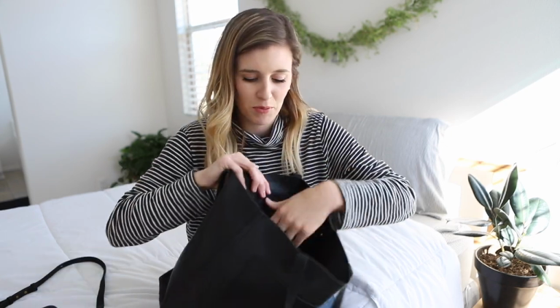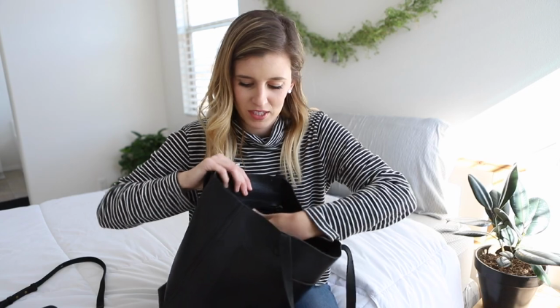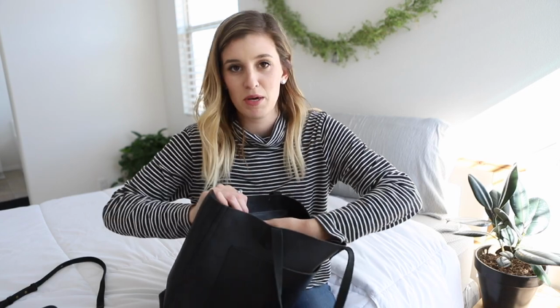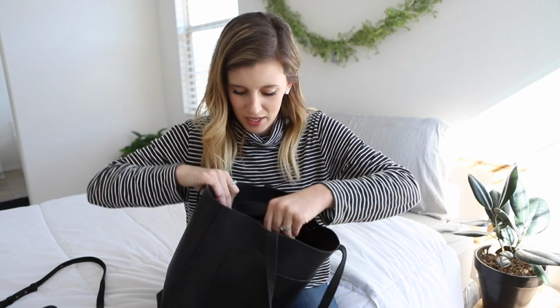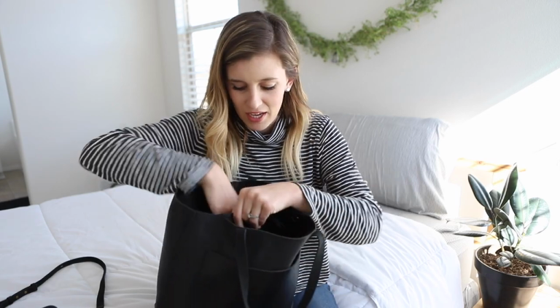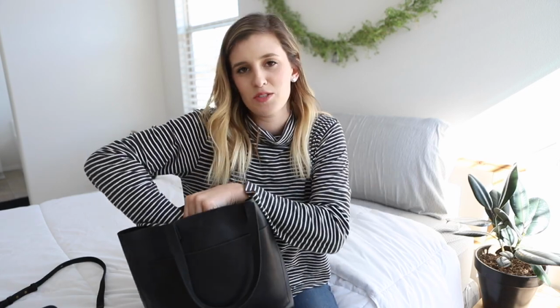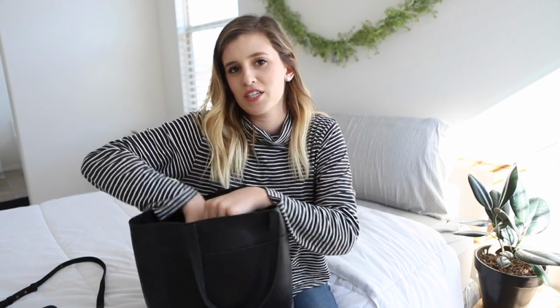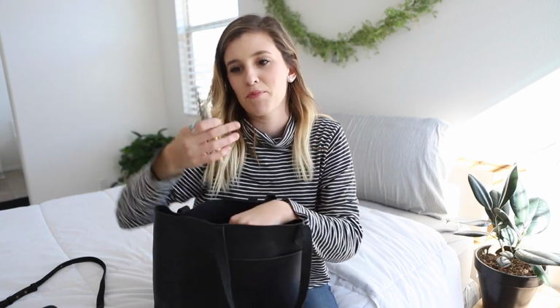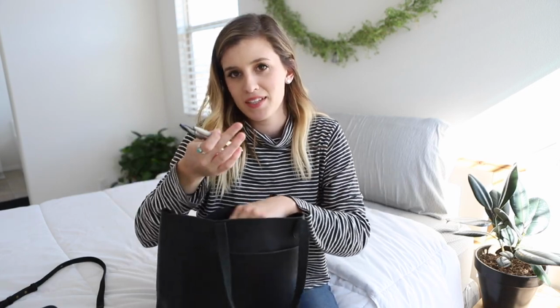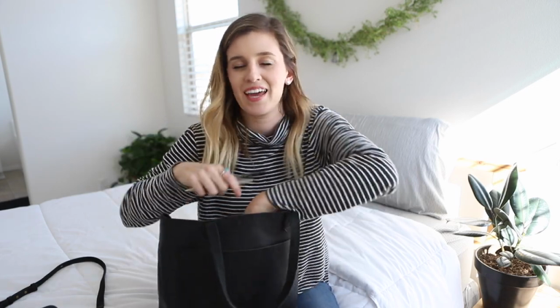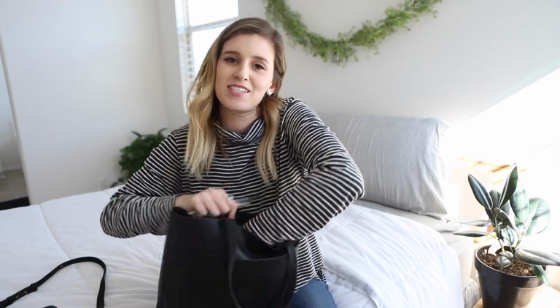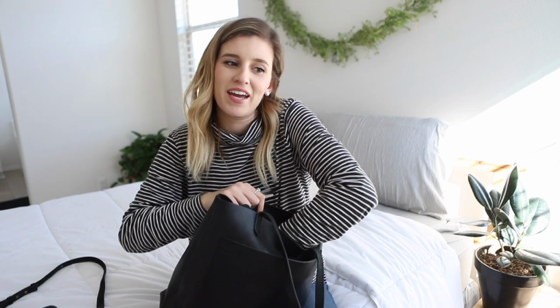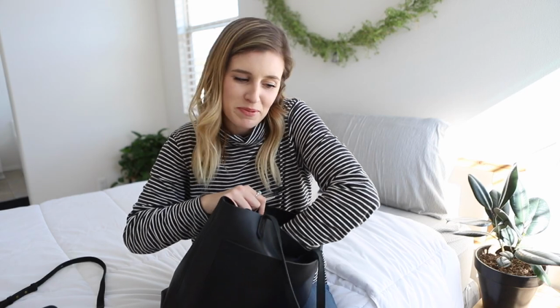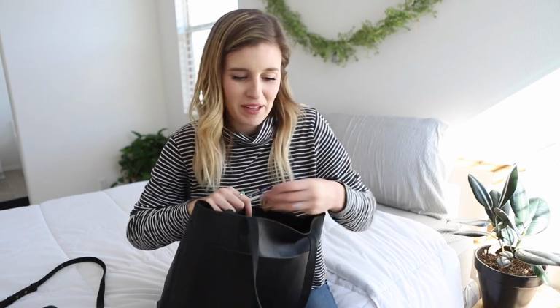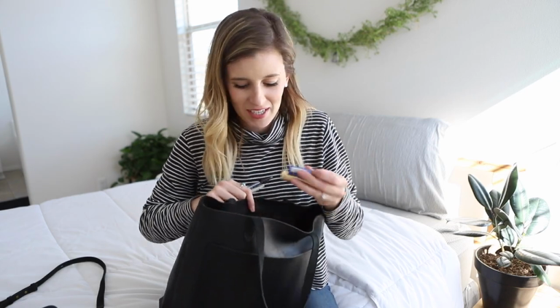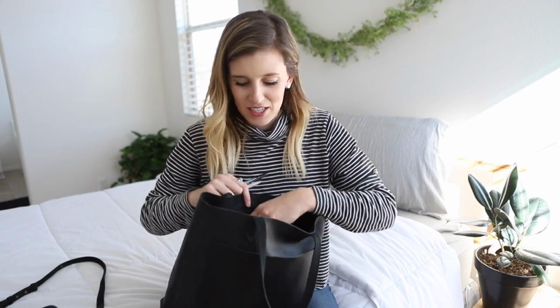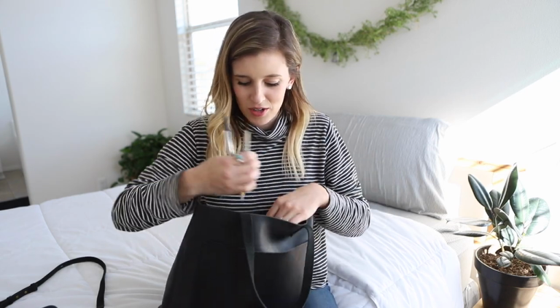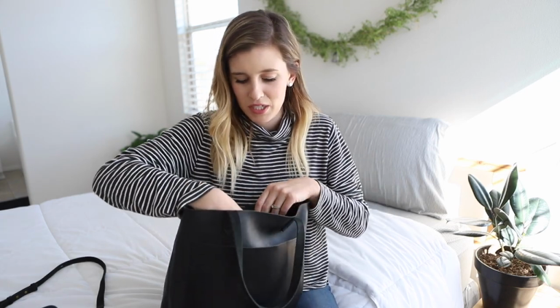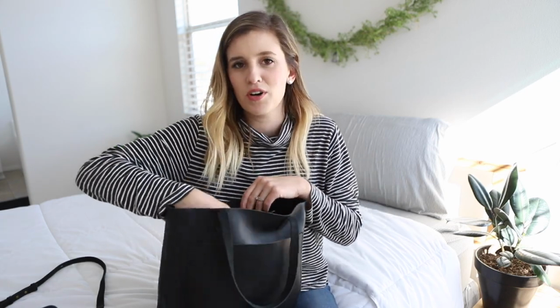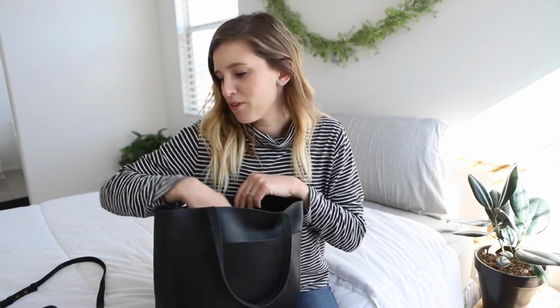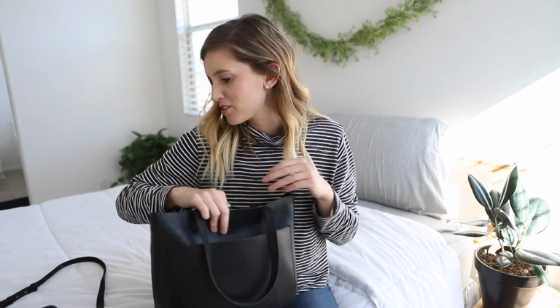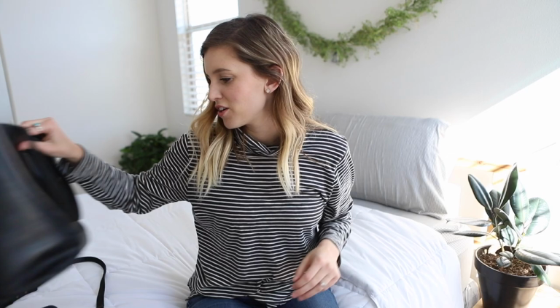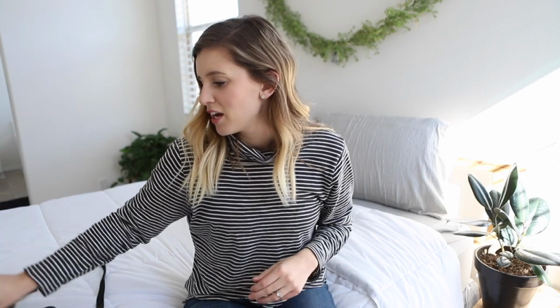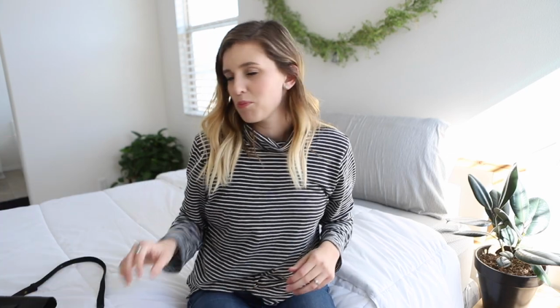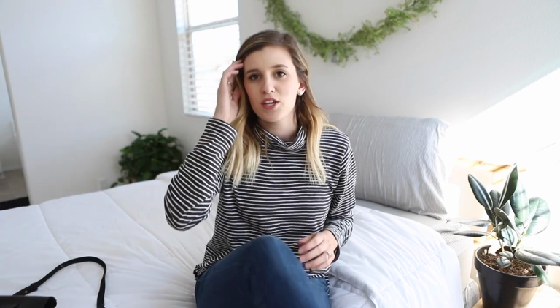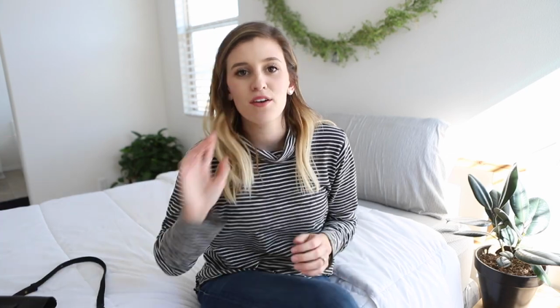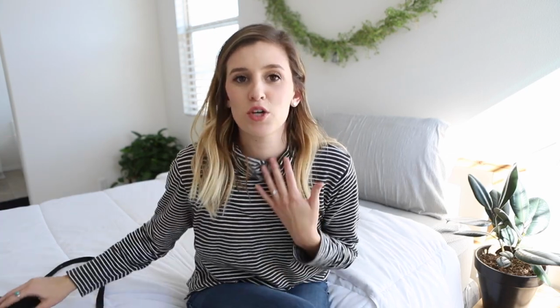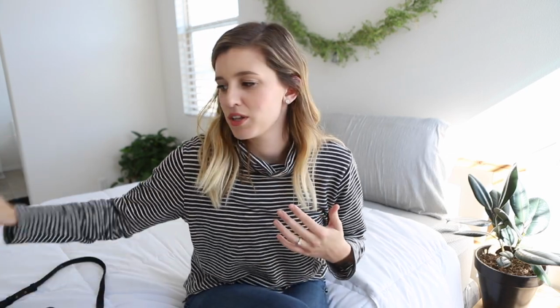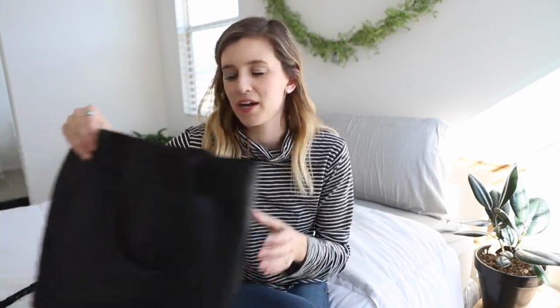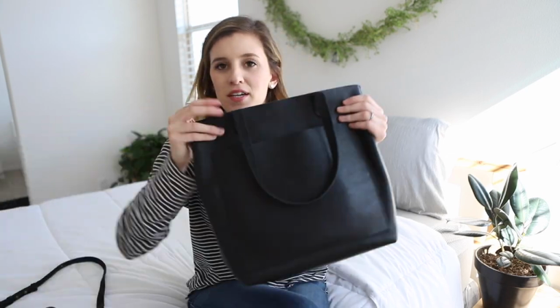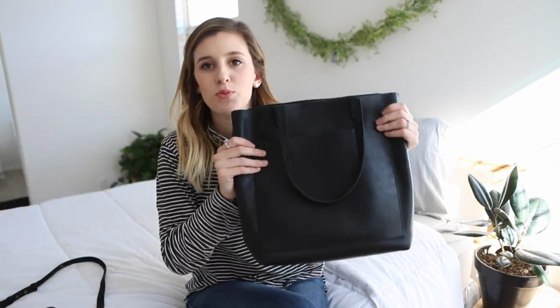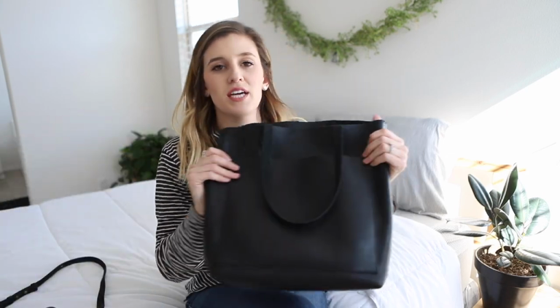Moving on to the zipped pocket — this is where I keep some pens, my chapstick, and my lipstick. Pretty simple. I hate when my bags are cluttered, but you can fit so much more in this bag. It's just the perfect size.